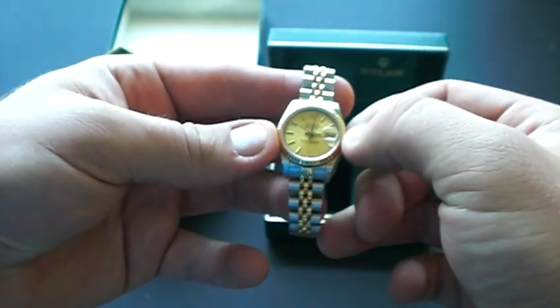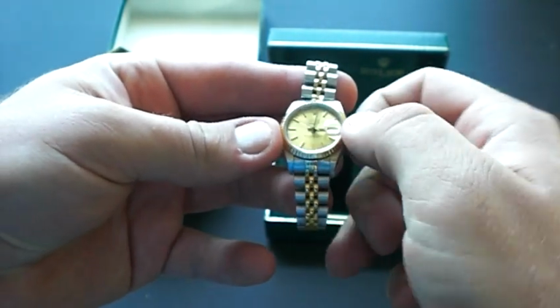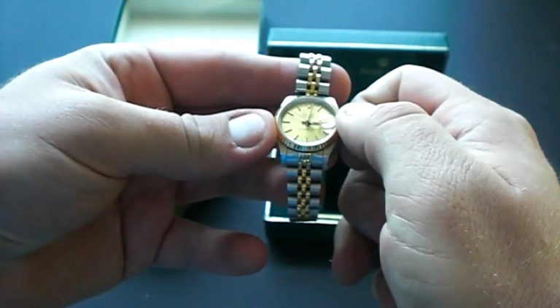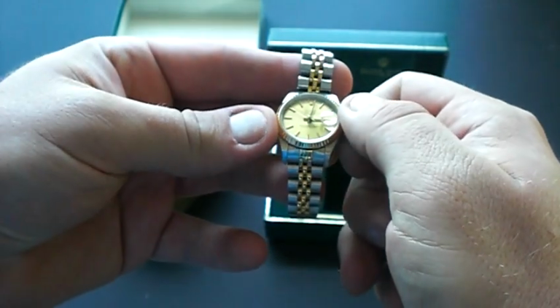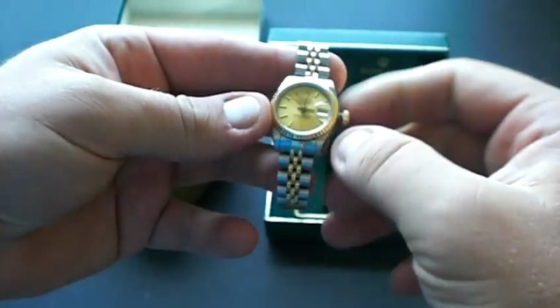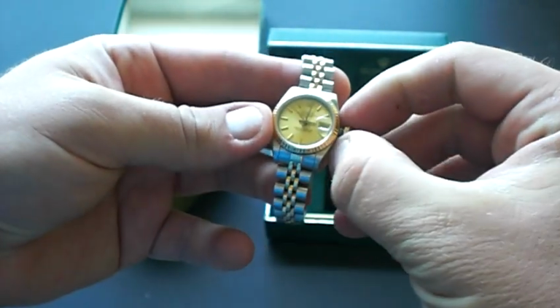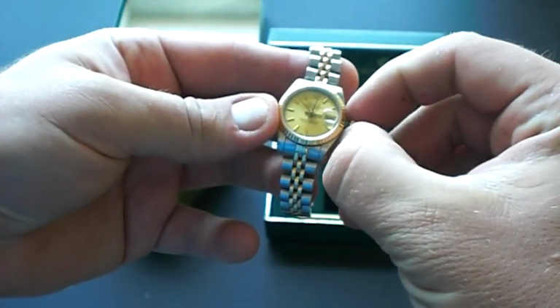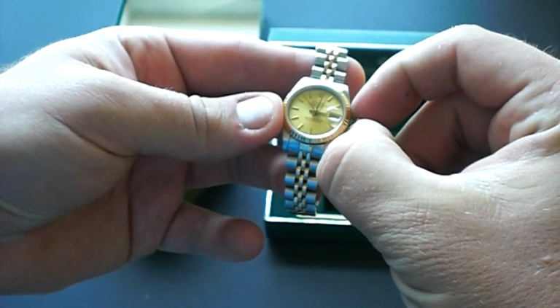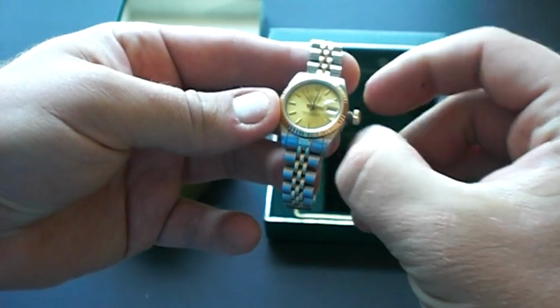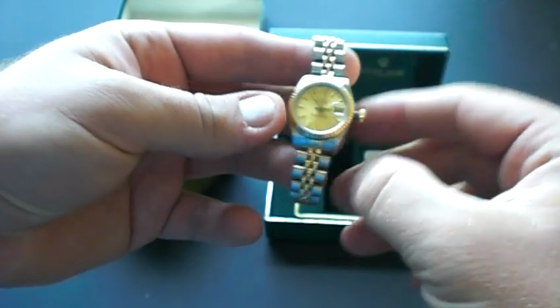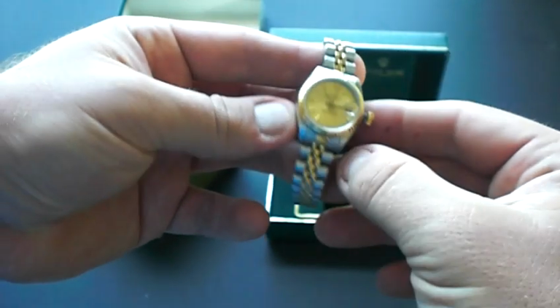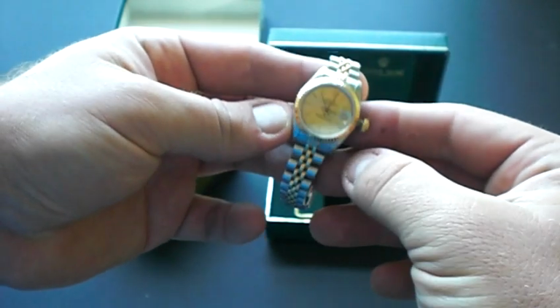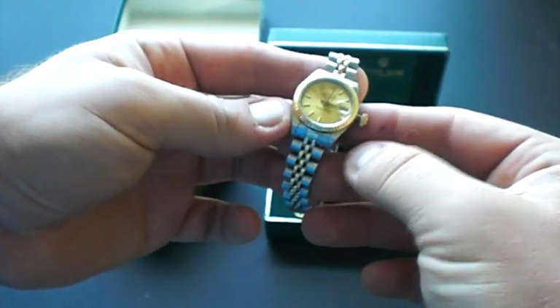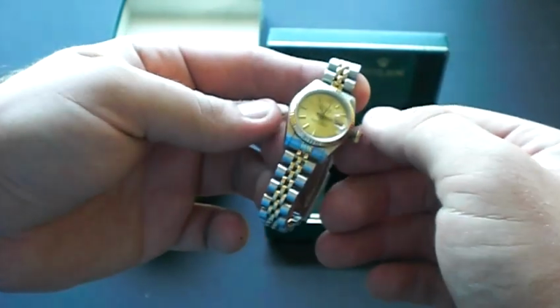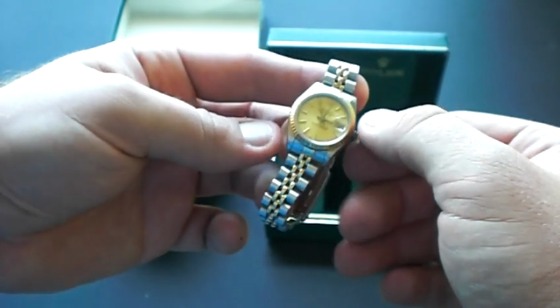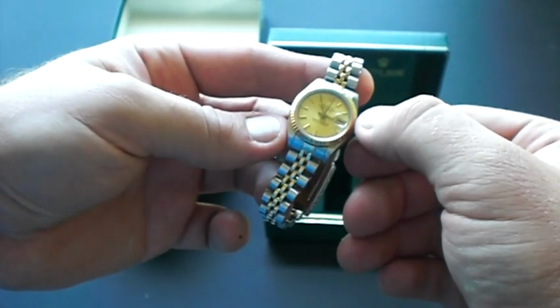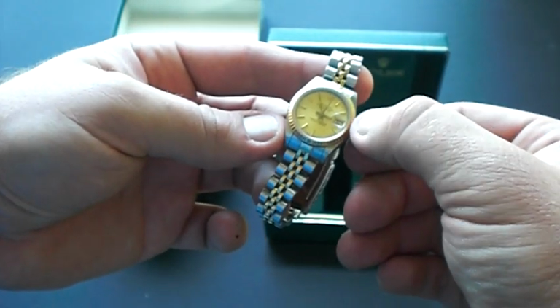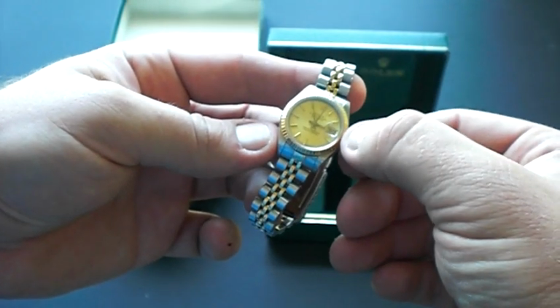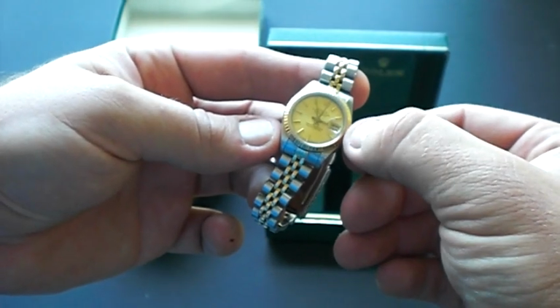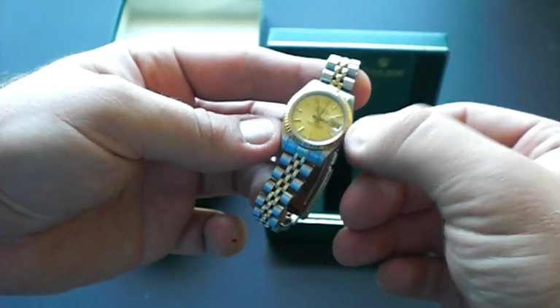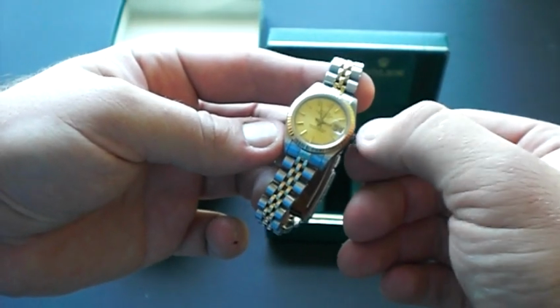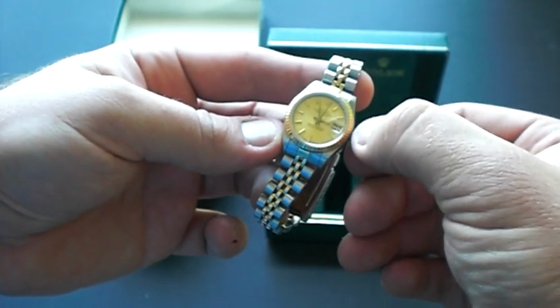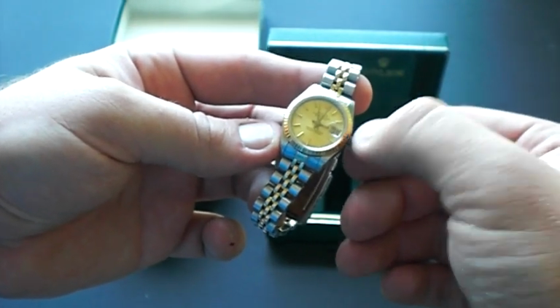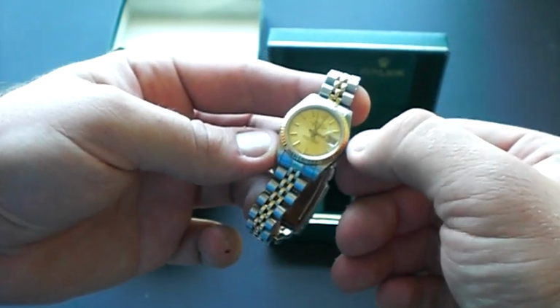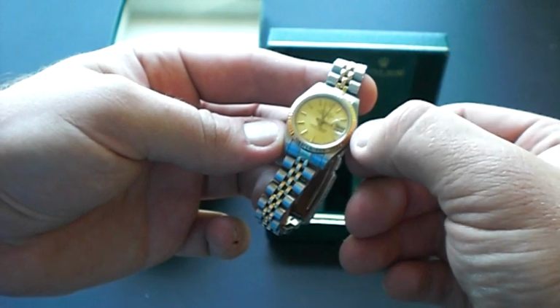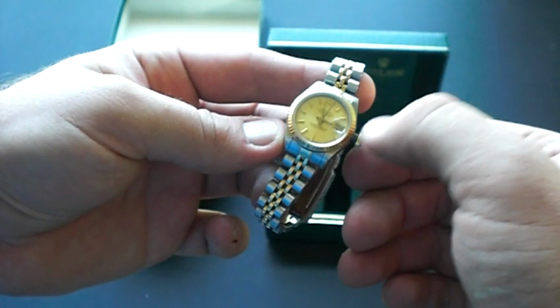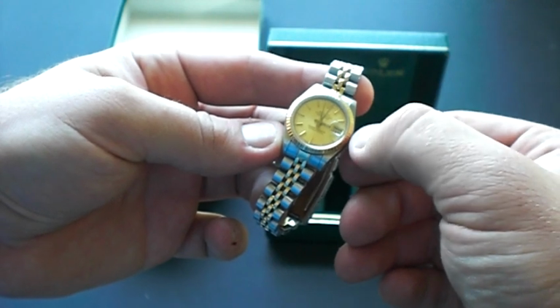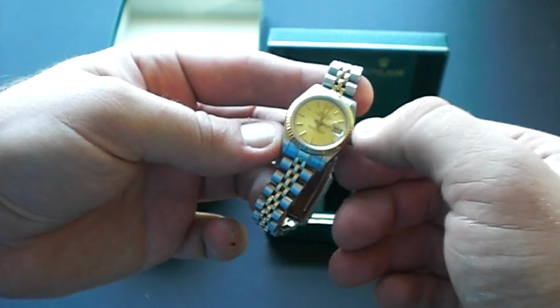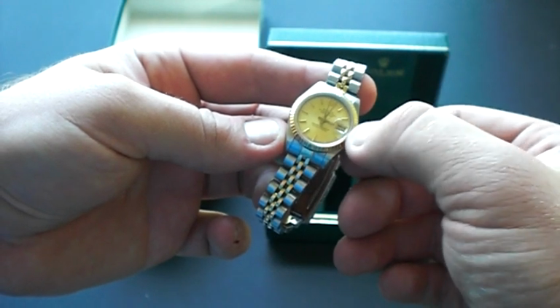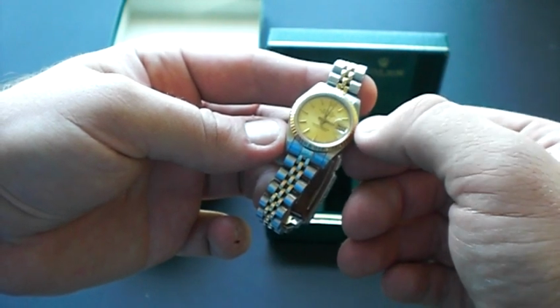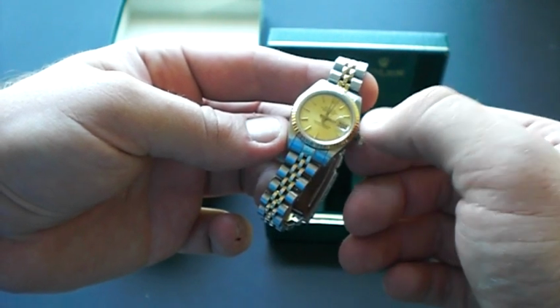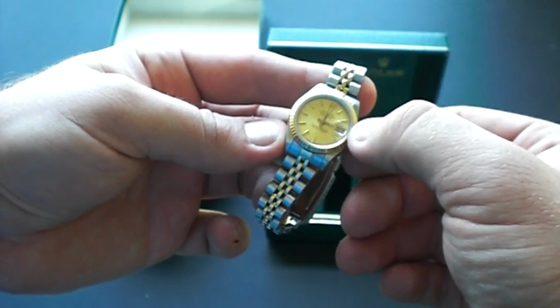It is quick-change — in order to change the date, you extend the crown to the first position and rotate the crown counterclockwise. As you can see, the date changes.